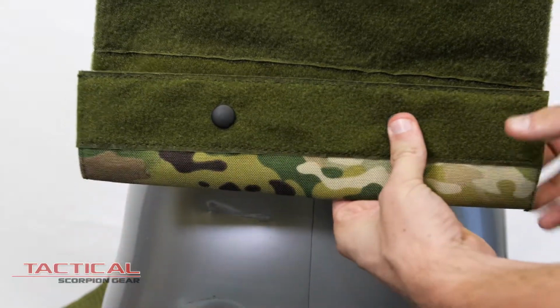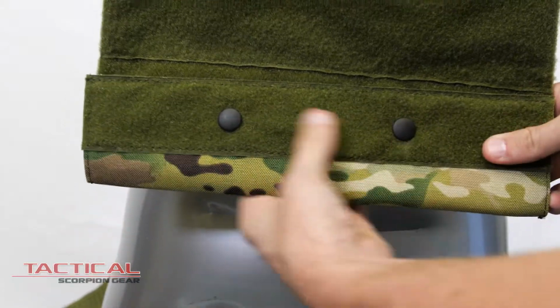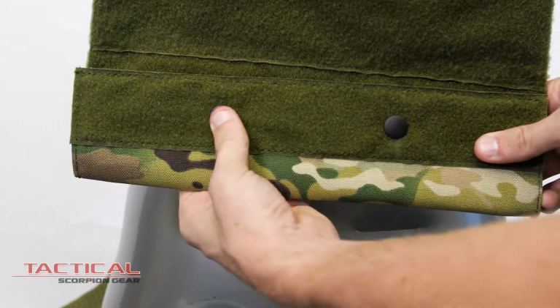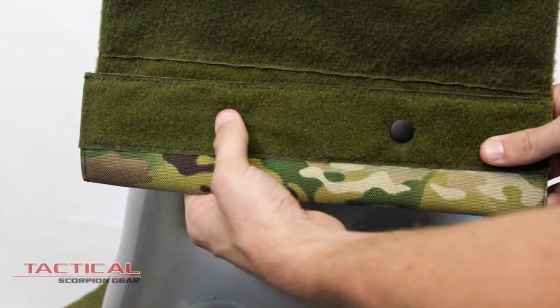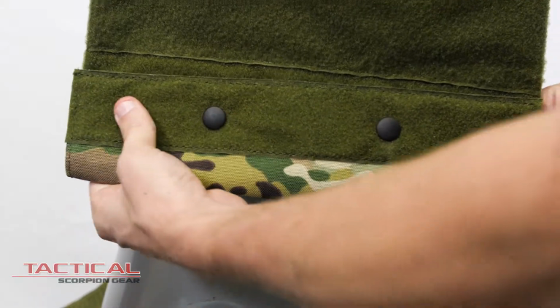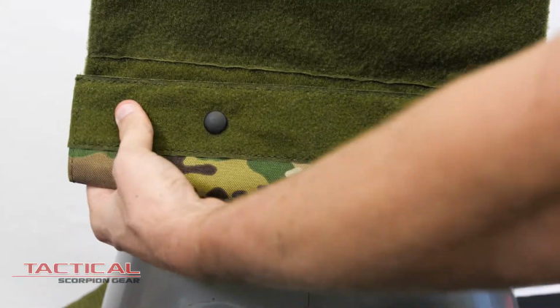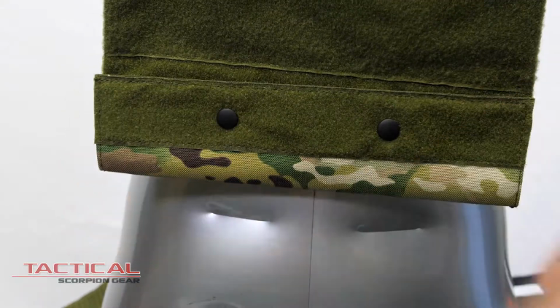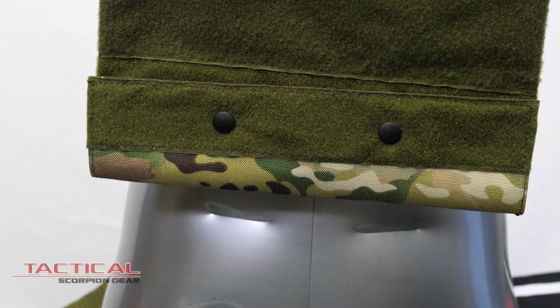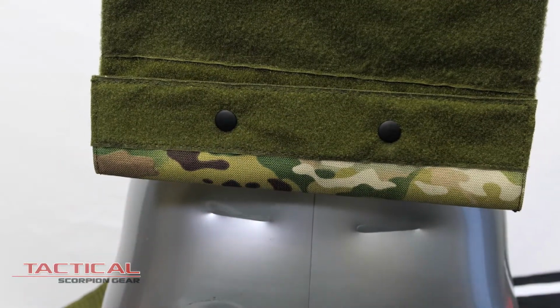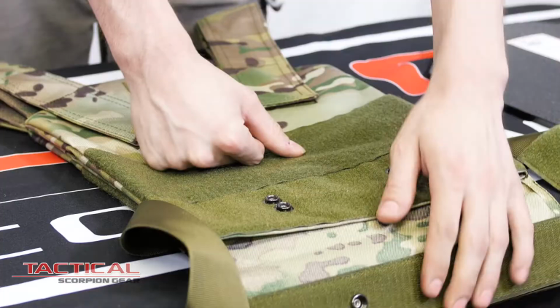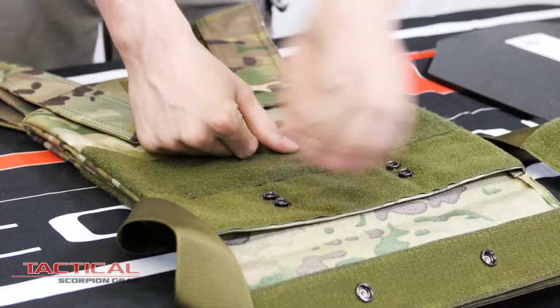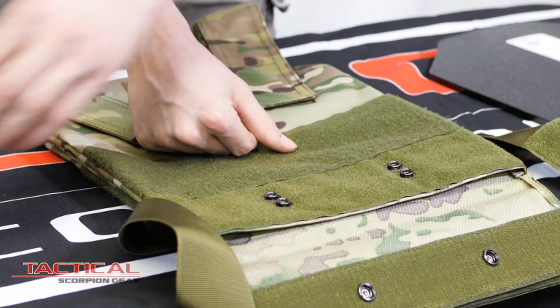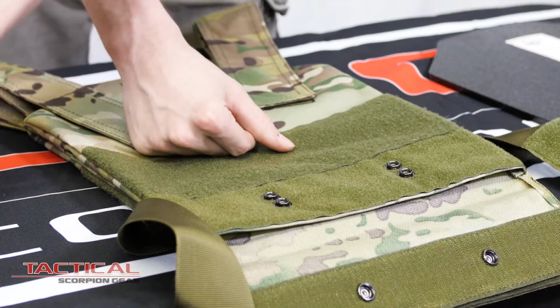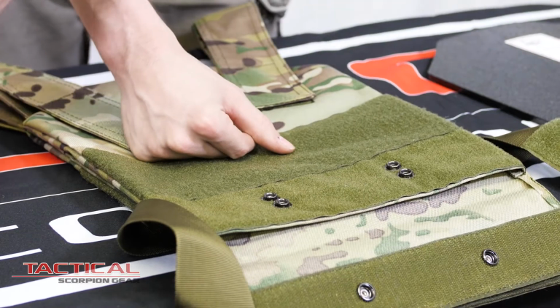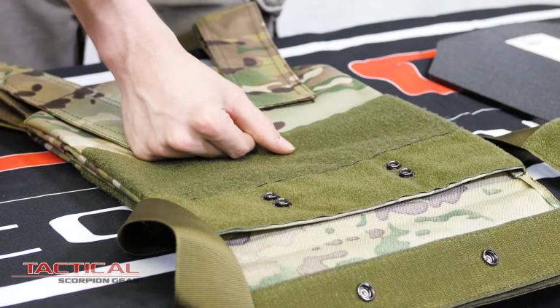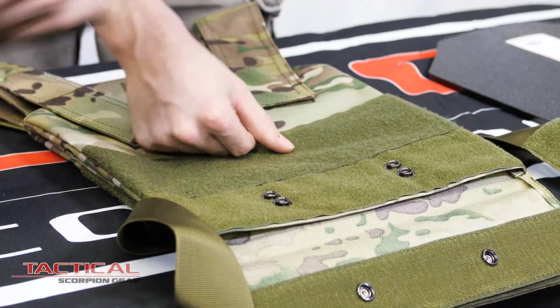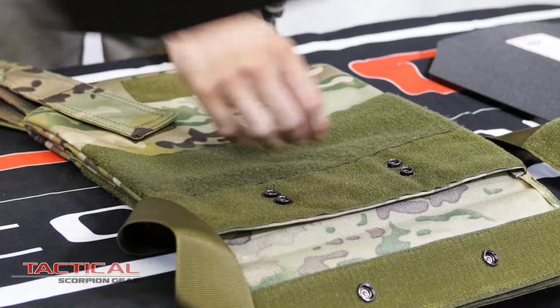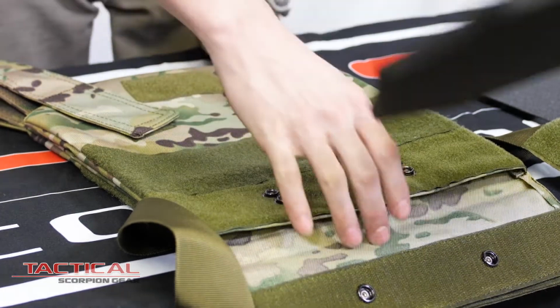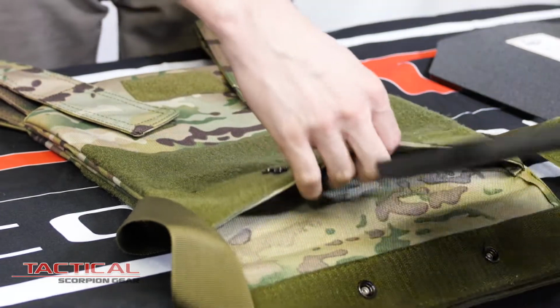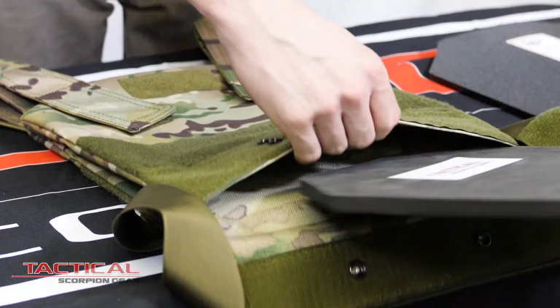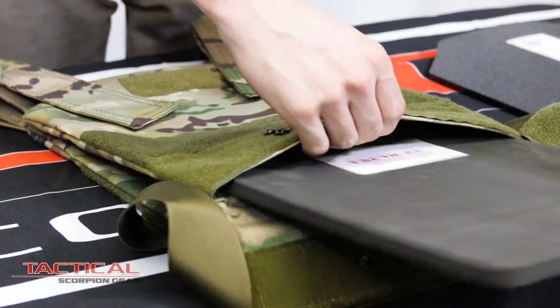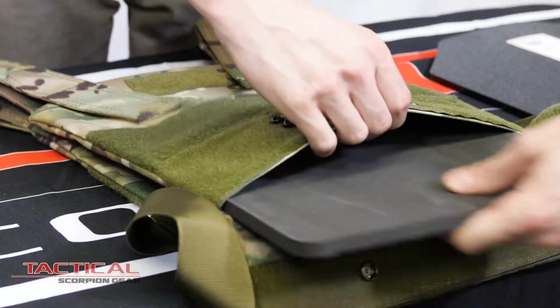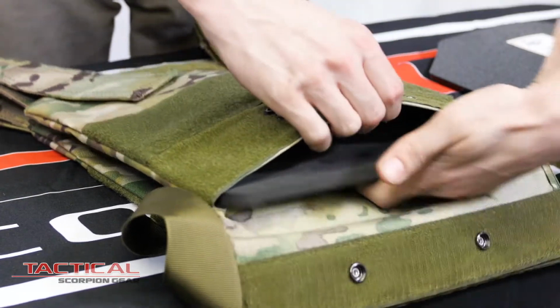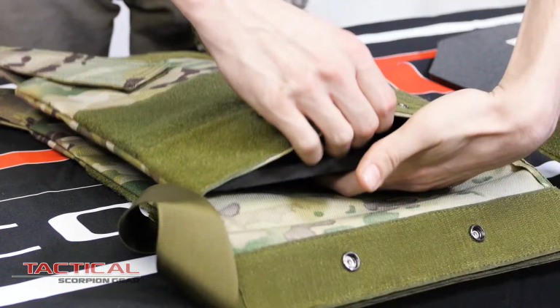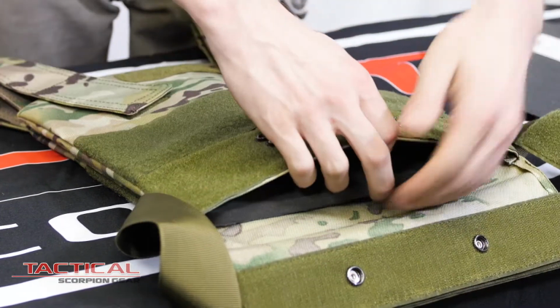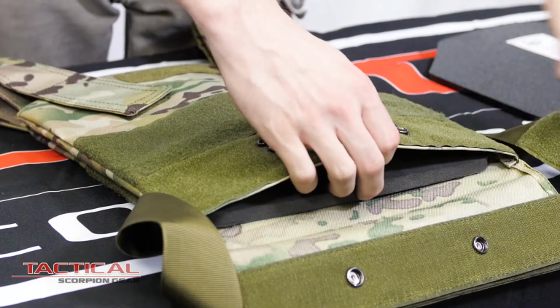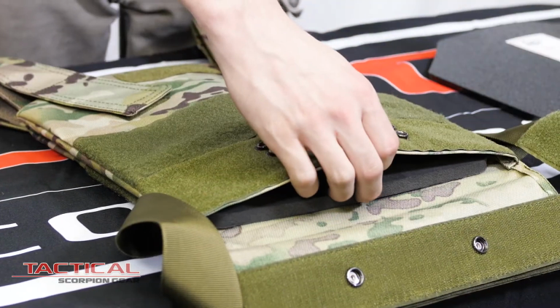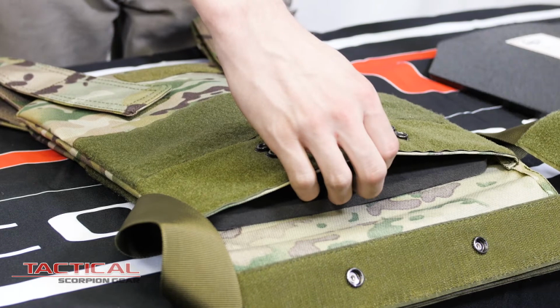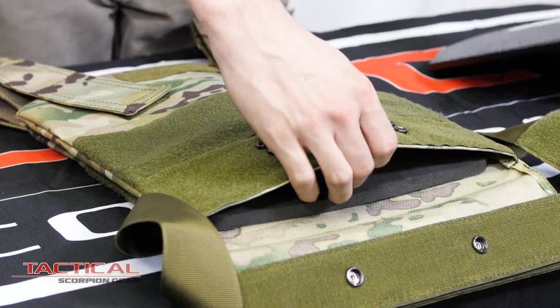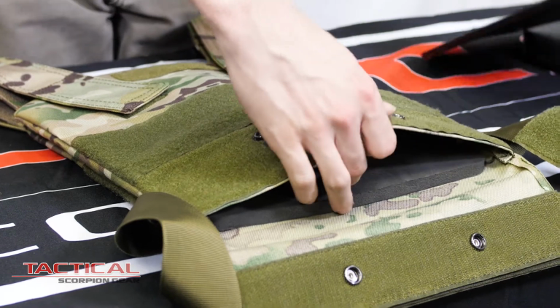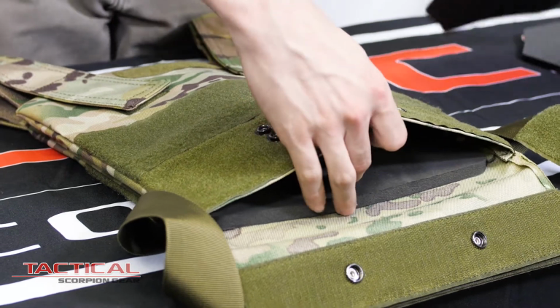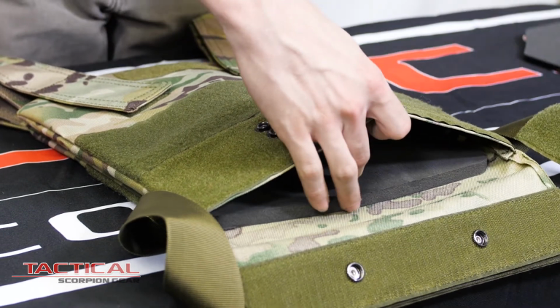With two button locations, the Bobcat can easily be adjusted based on the thickness of armor plates and or the addition of trauma pads, with your plates holding up to one inch in thickness.